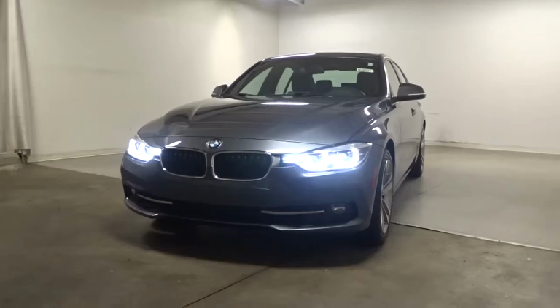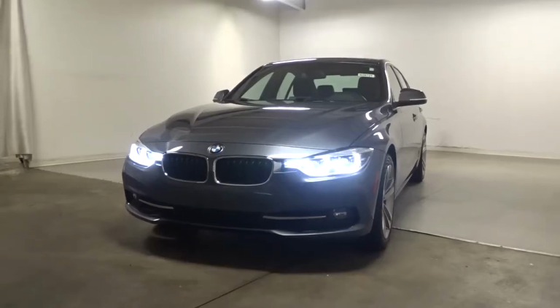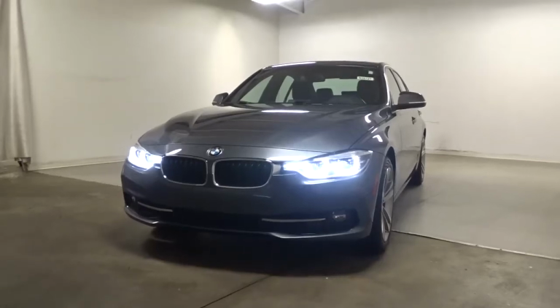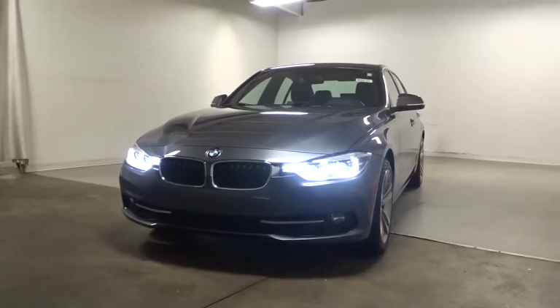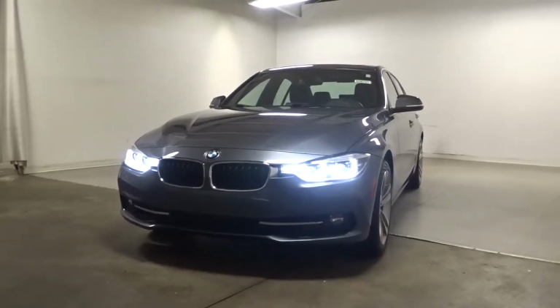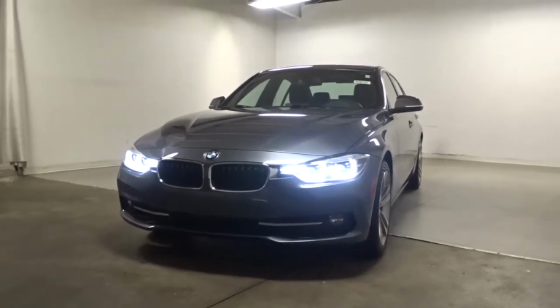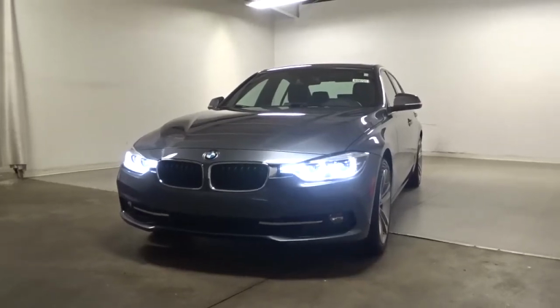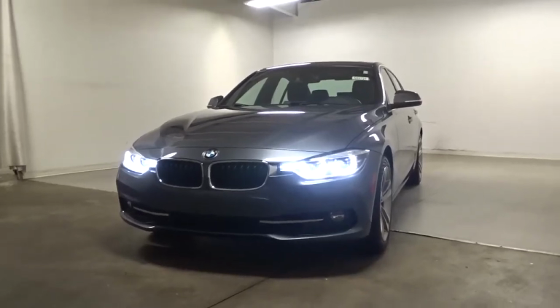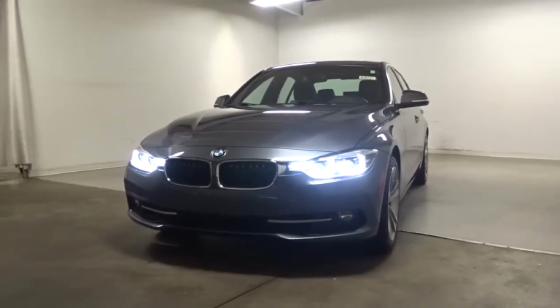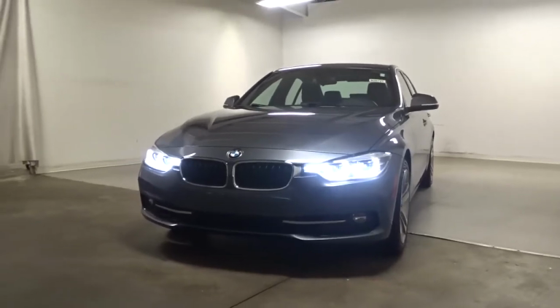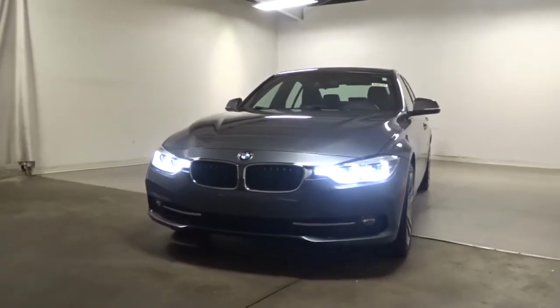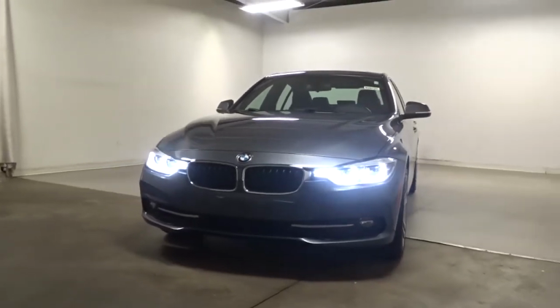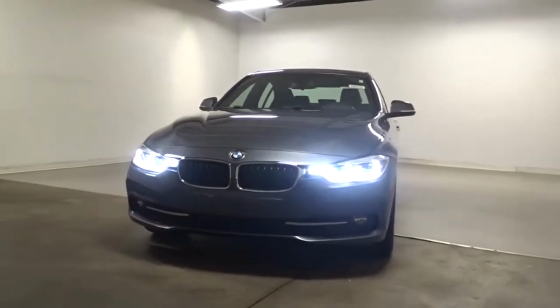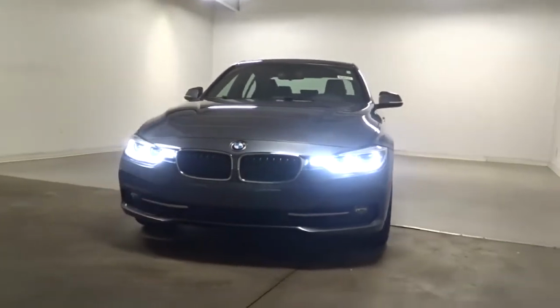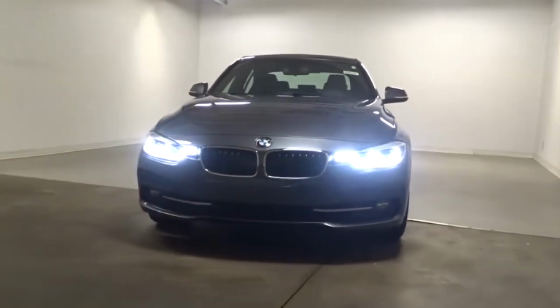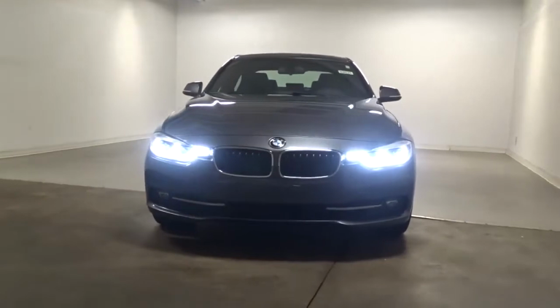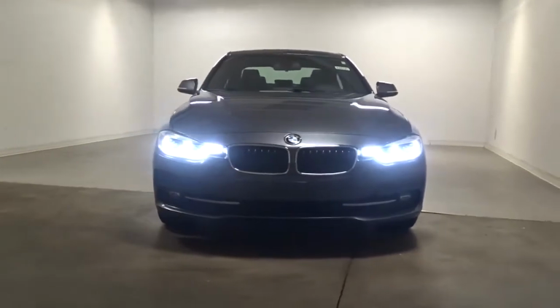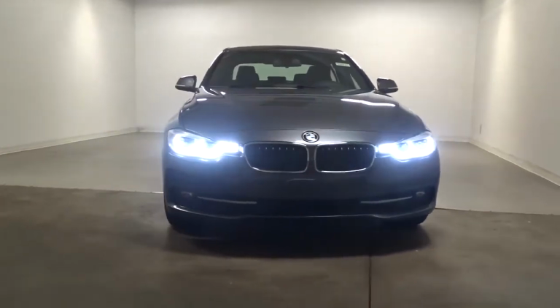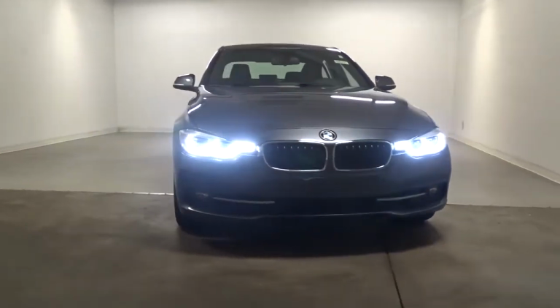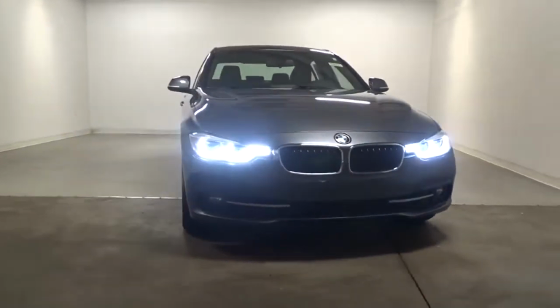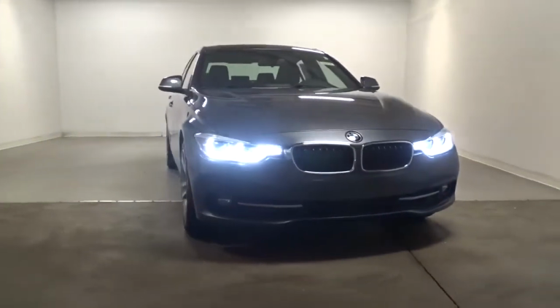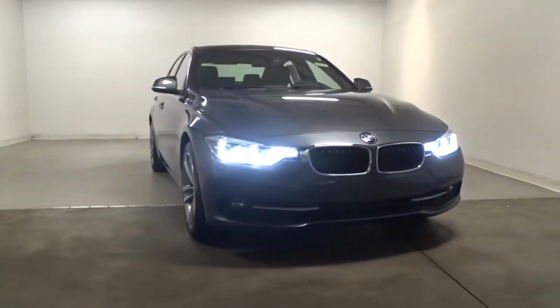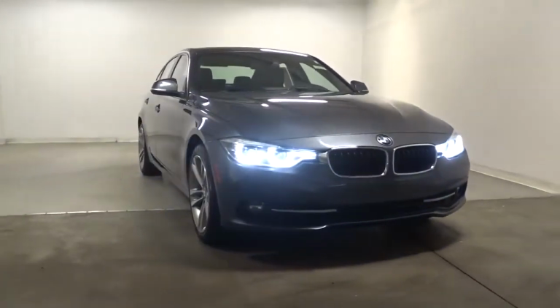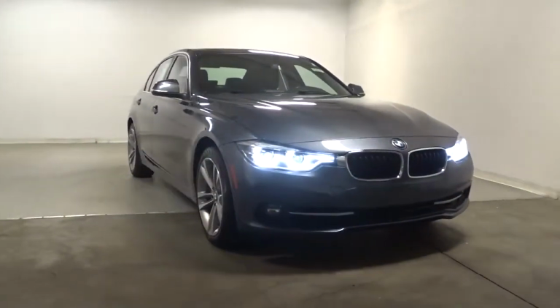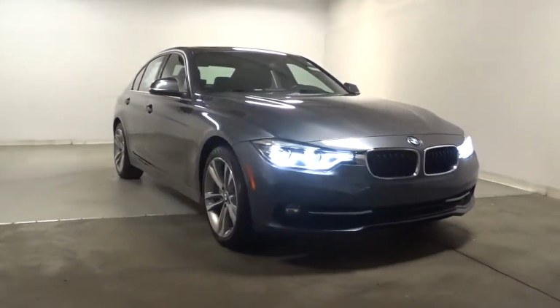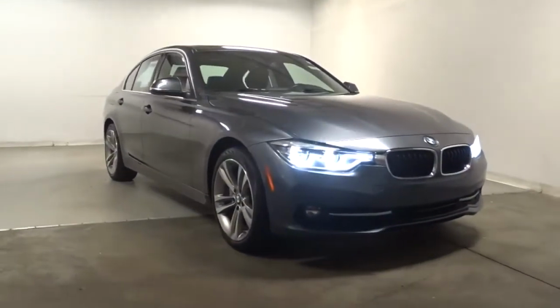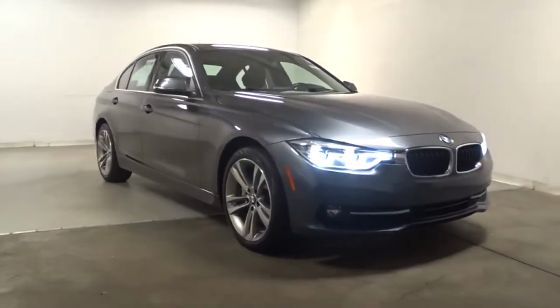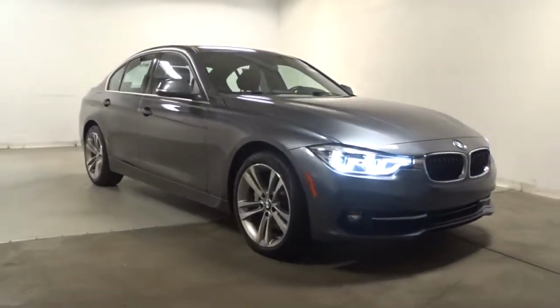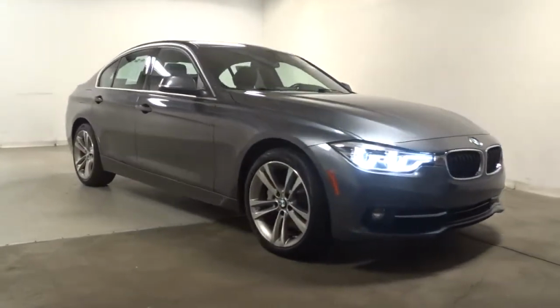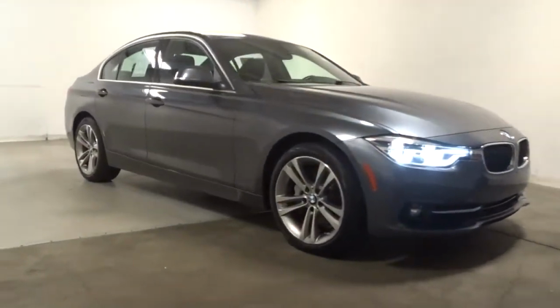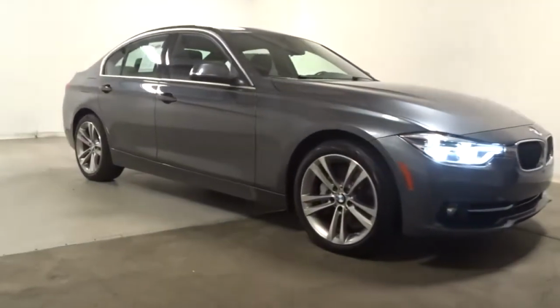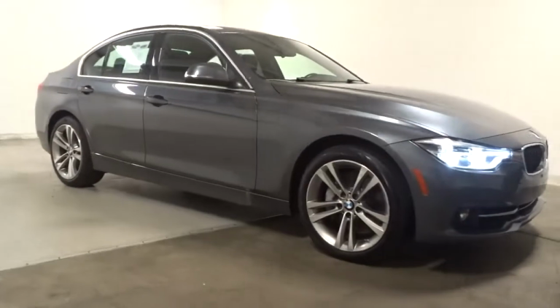Take a moment to check out the 2018 BMW 325i. With less than 25,000 miles on the odometer, this vehicle provides excellent value.